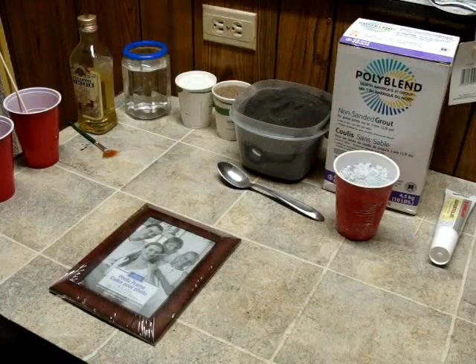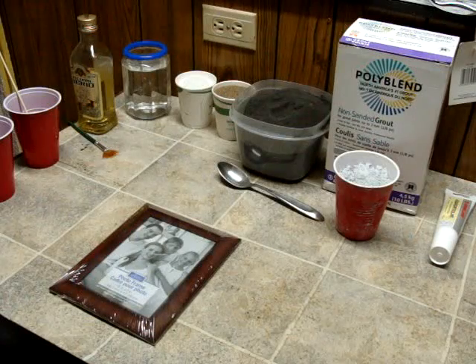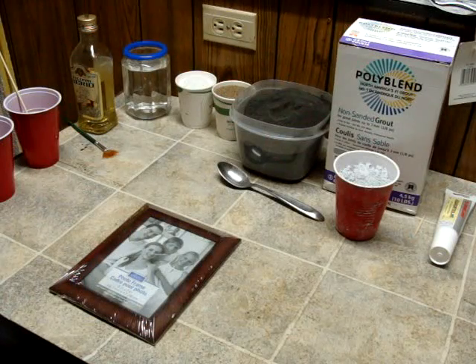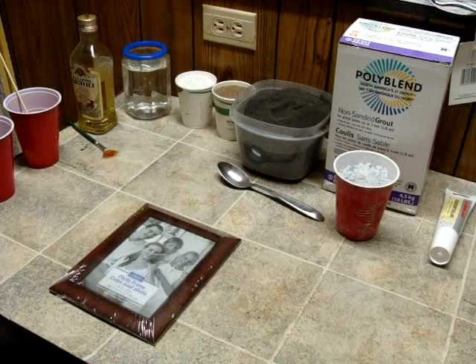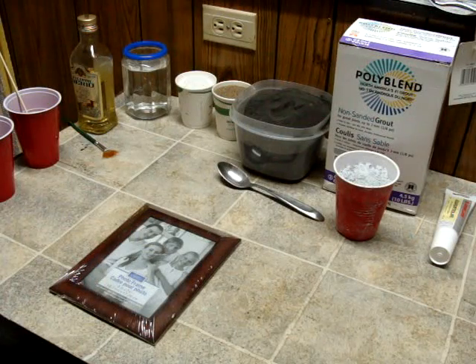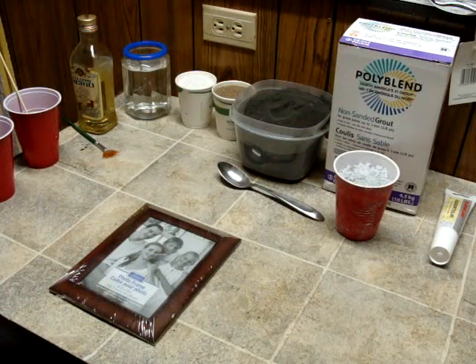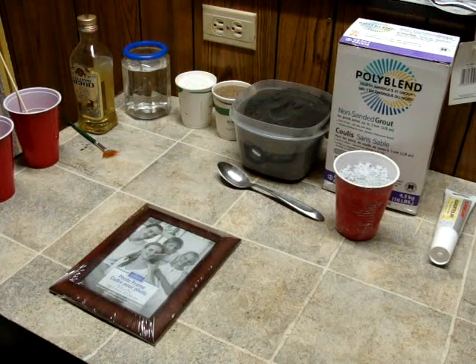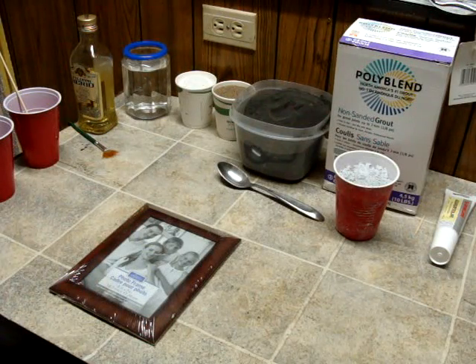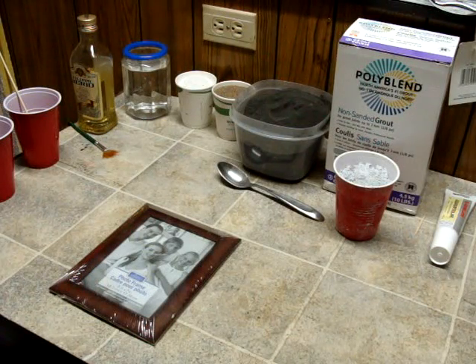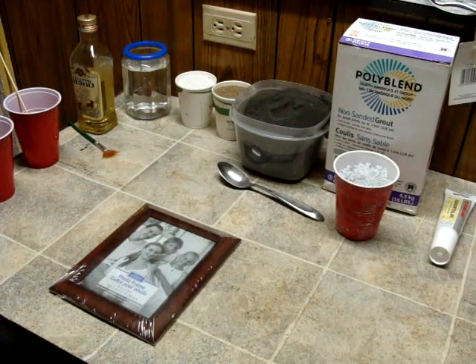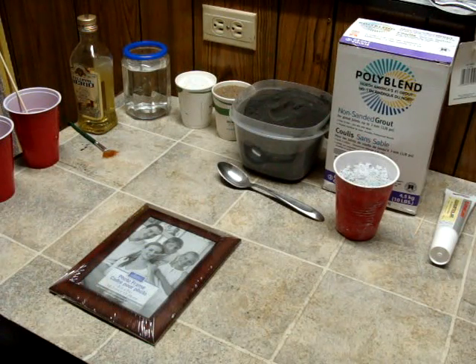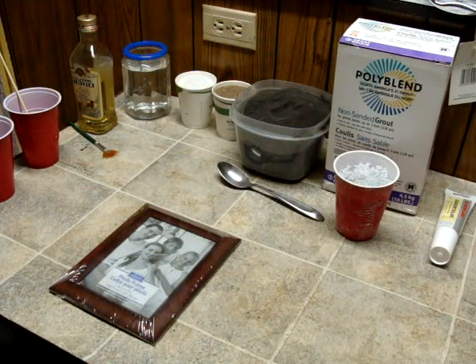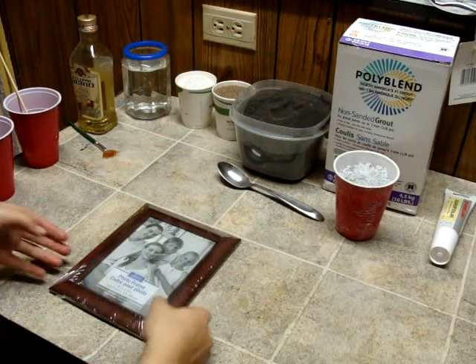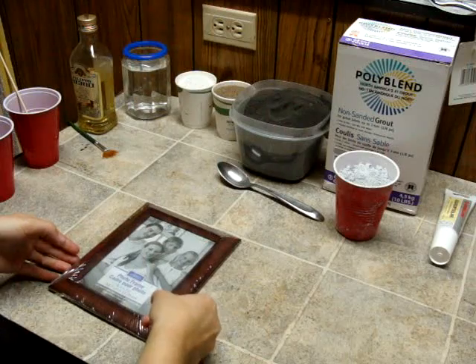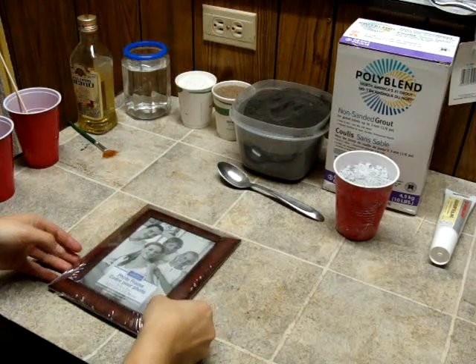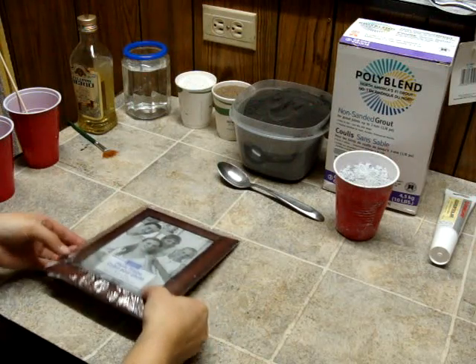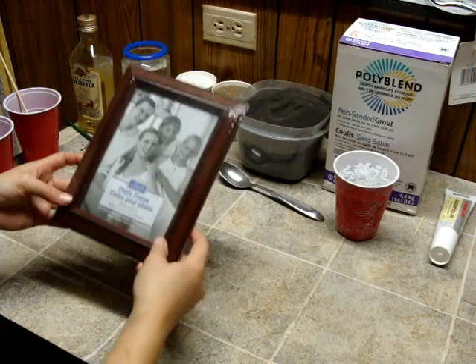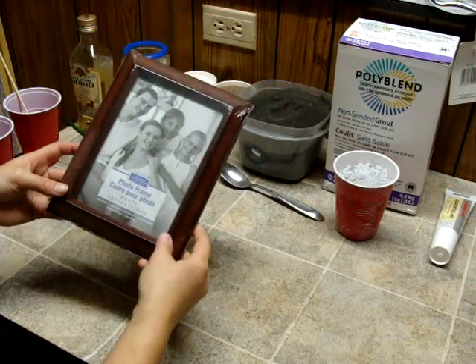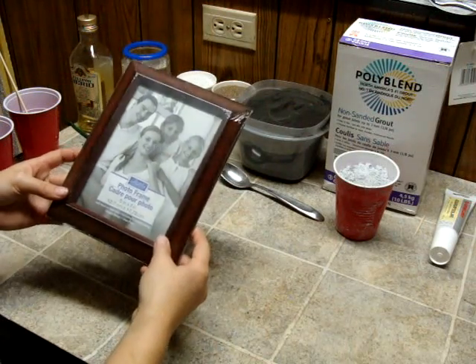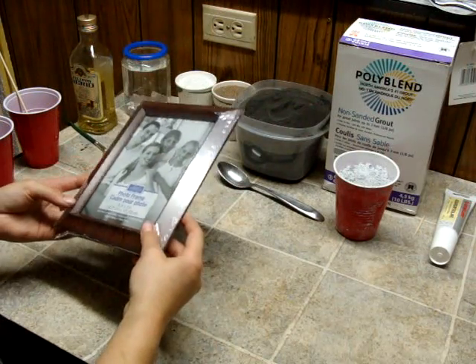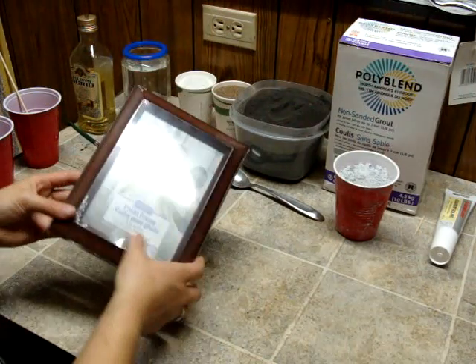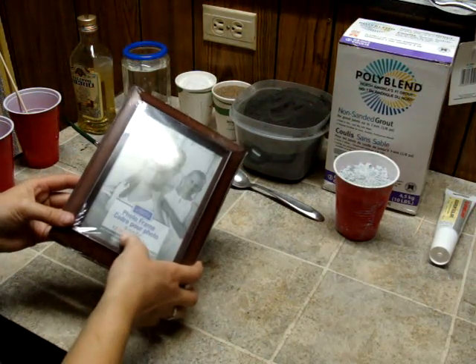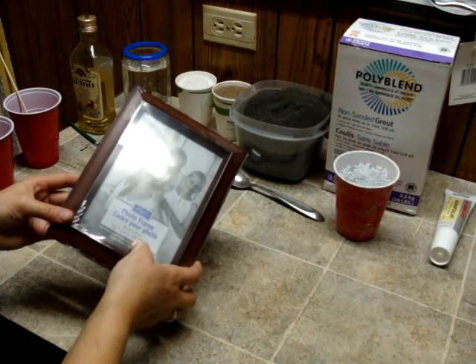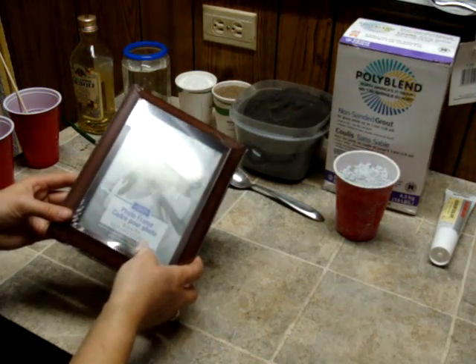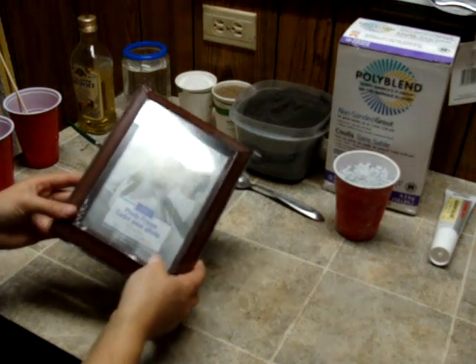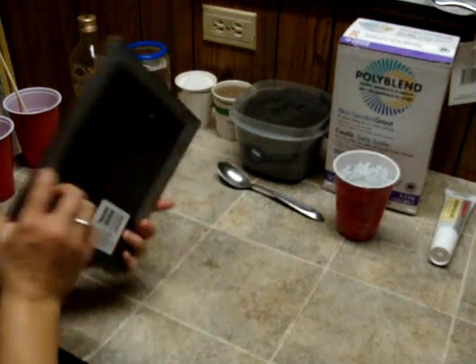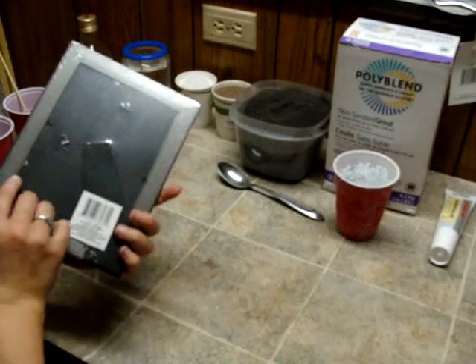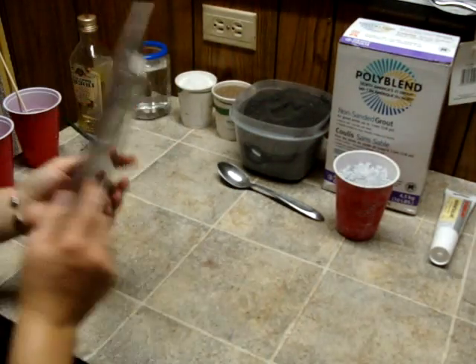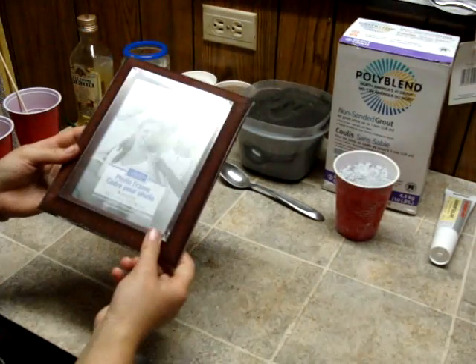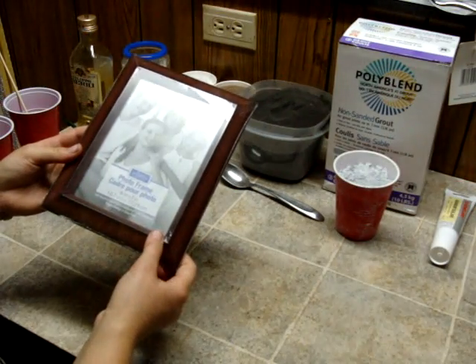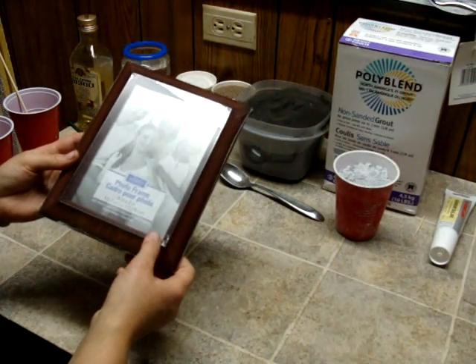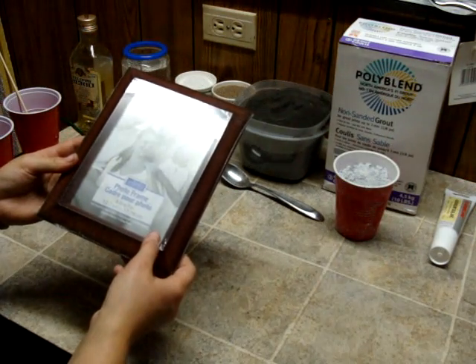Hello! Today we're going to learn how to make grout formicariums for your ants. We're going to start with a picture frame. I'm going to use a 5x7 for this time. You can get them at the dollar stores or any garage sales.